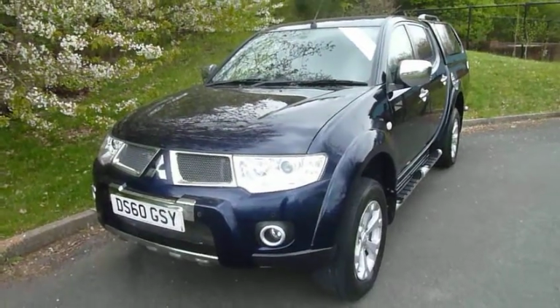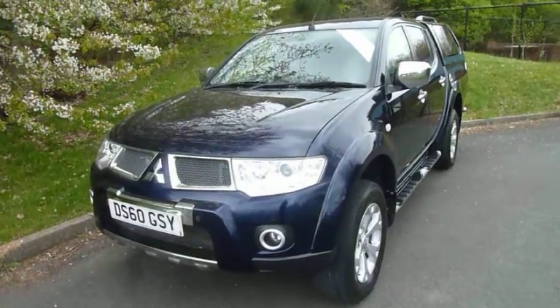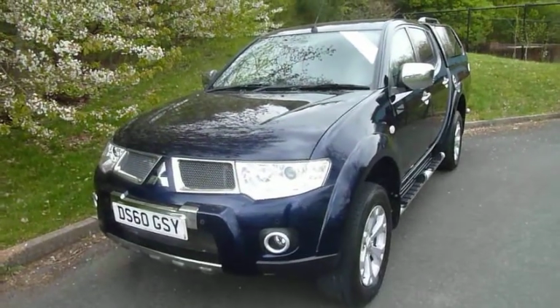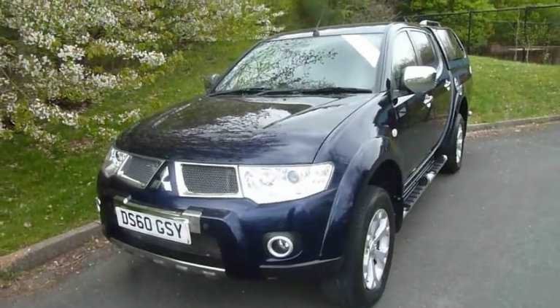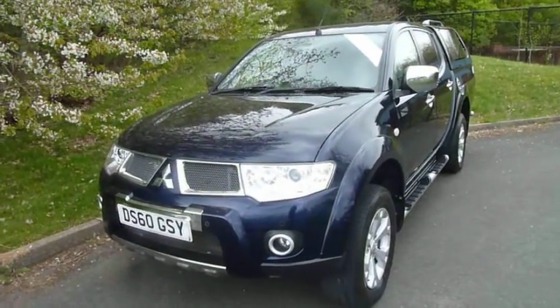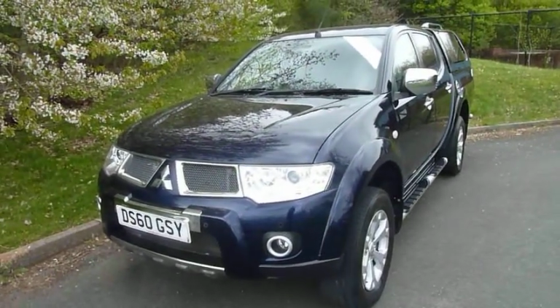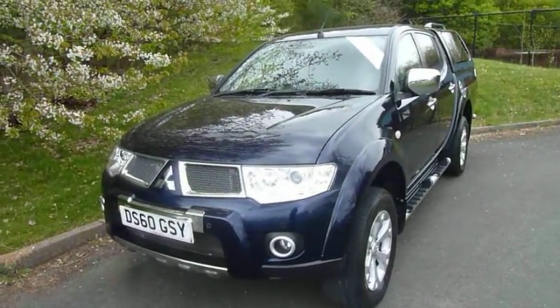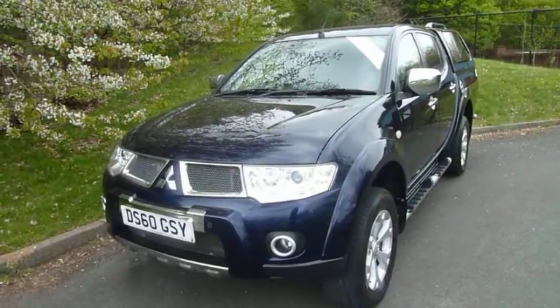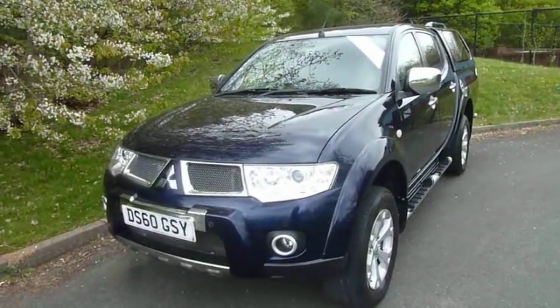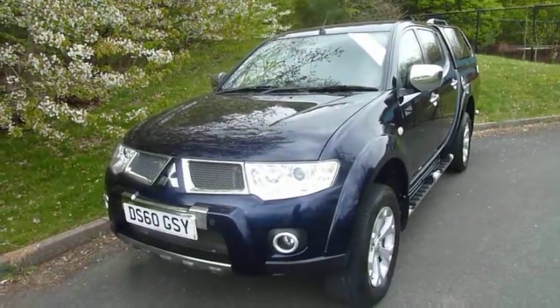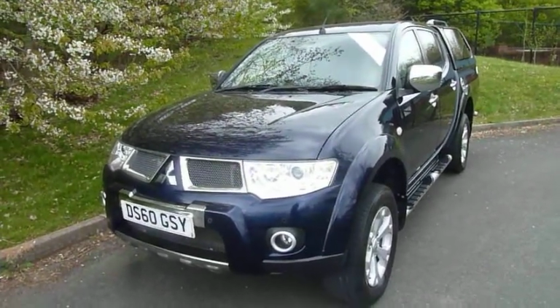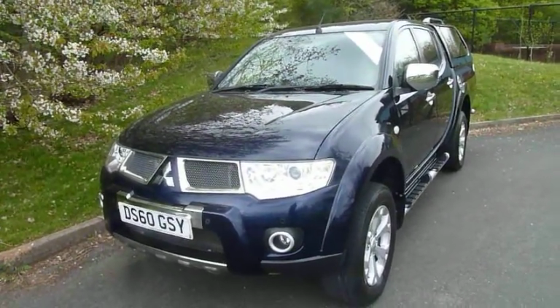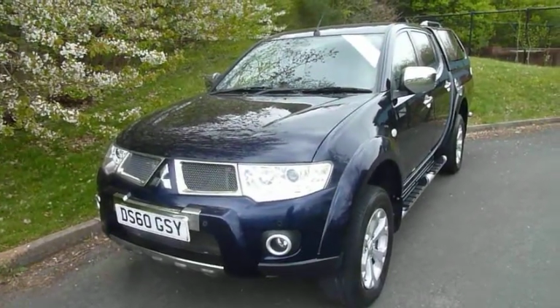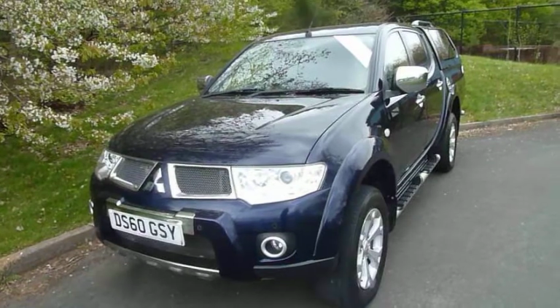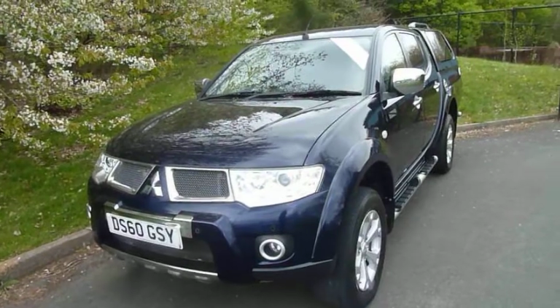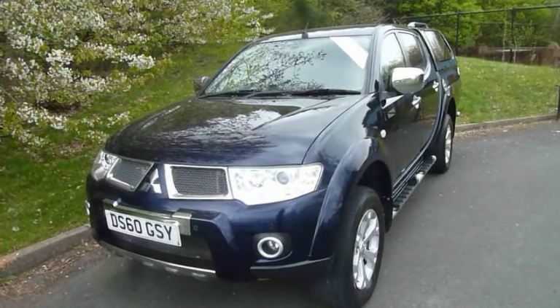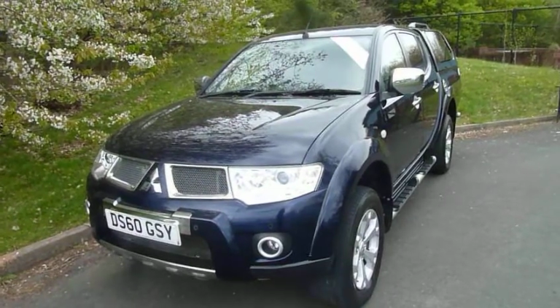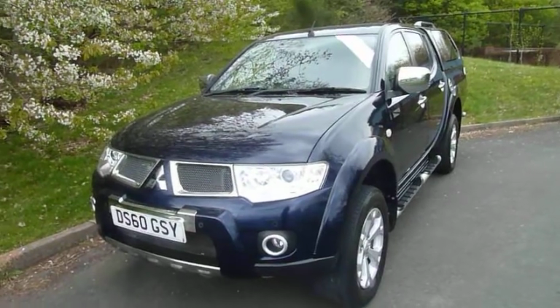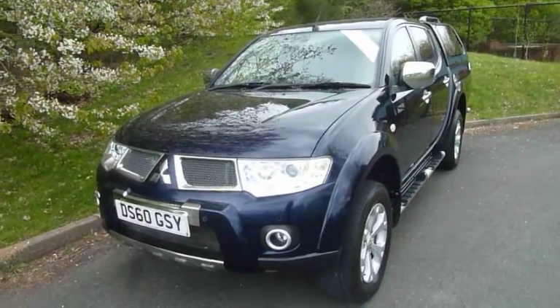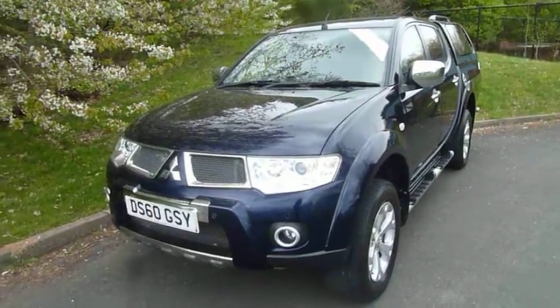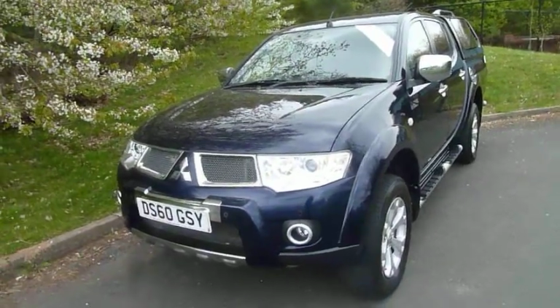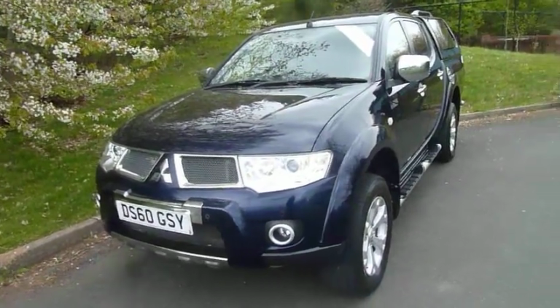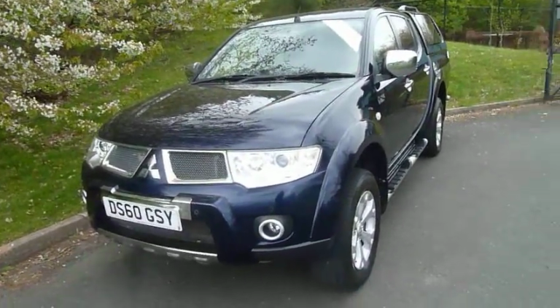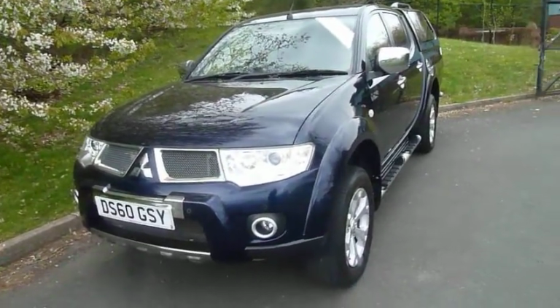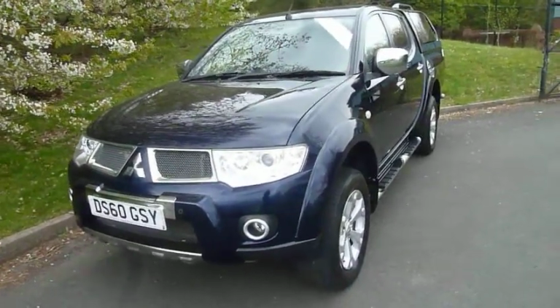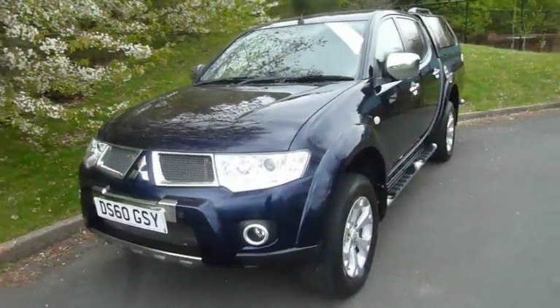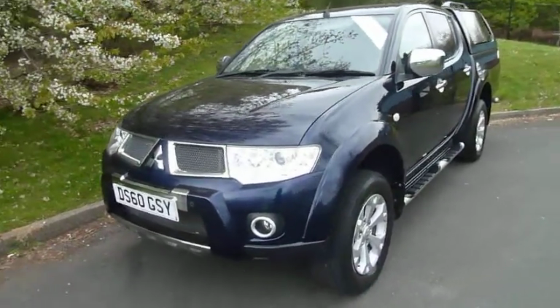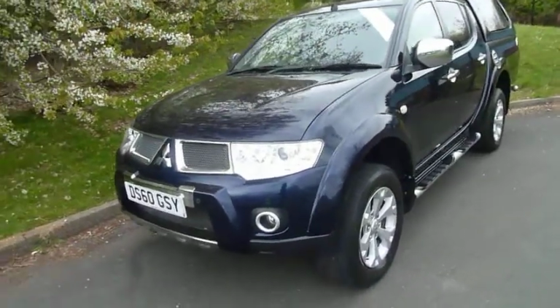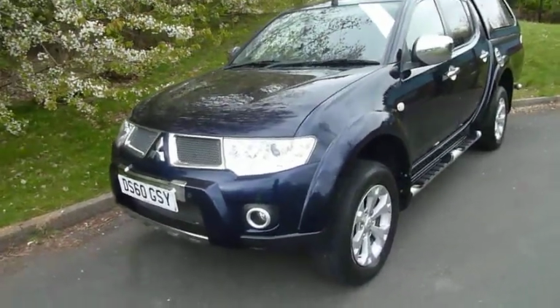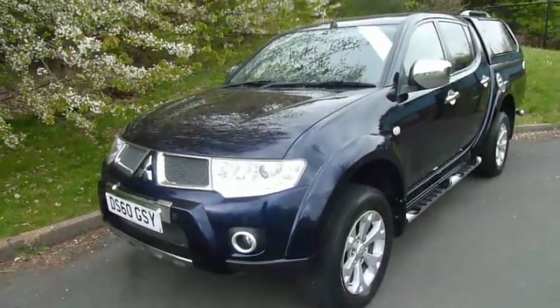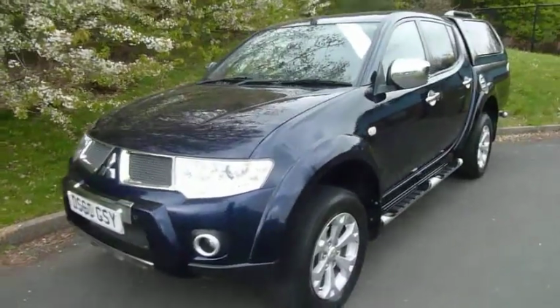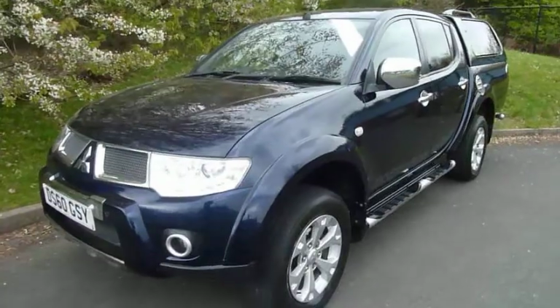Hi and welcome to JTU's Mitsubishi here at Telford. Just going to take you around this Mitsubishi L200. This is a Barbarian automatic, so top spec.